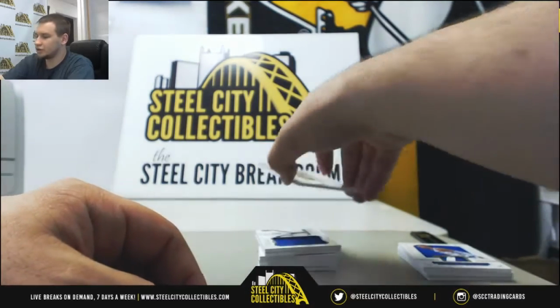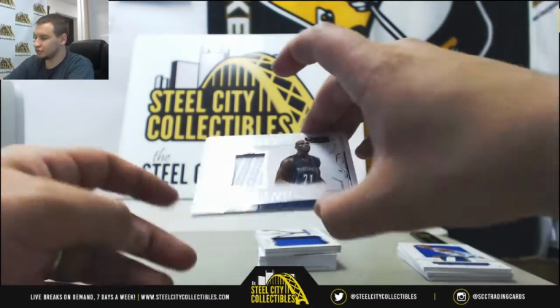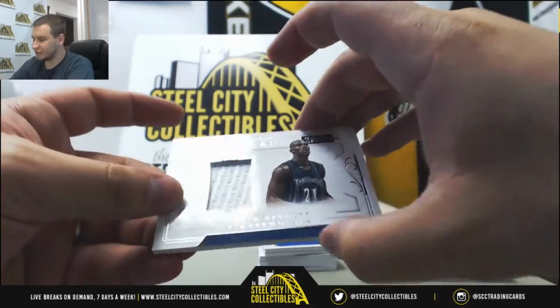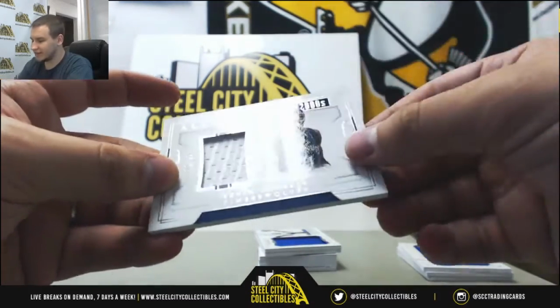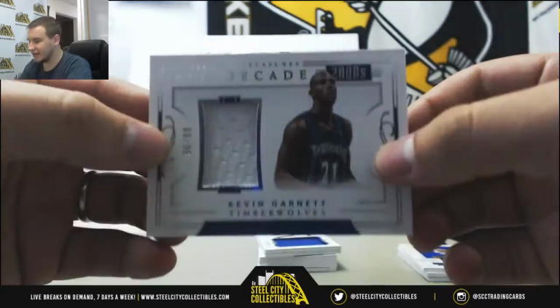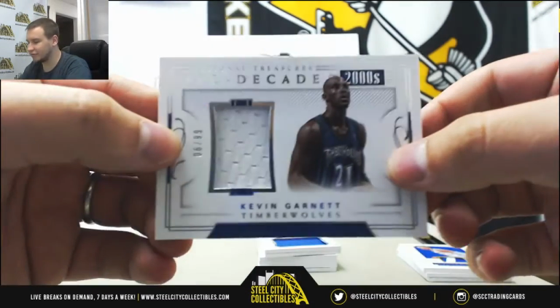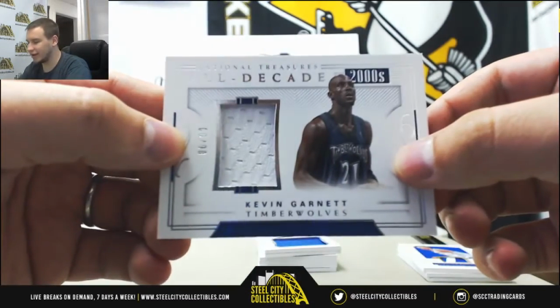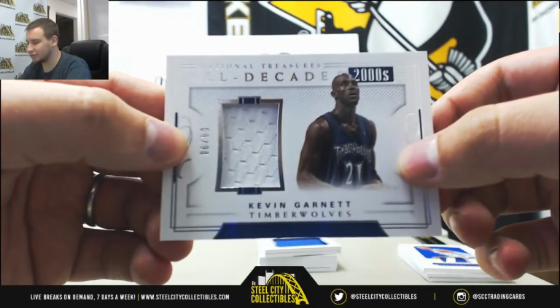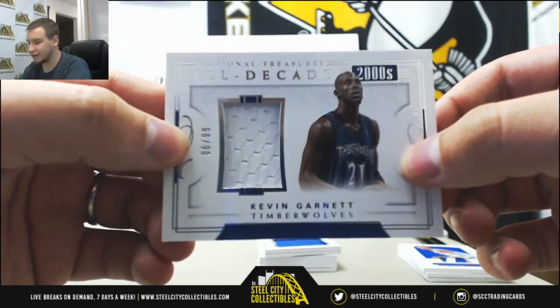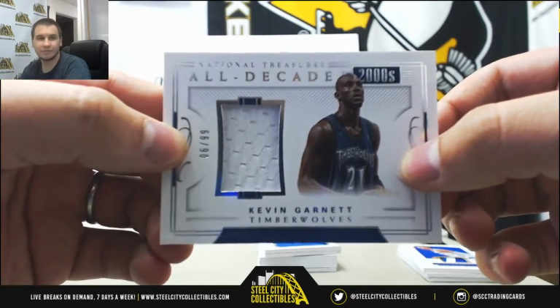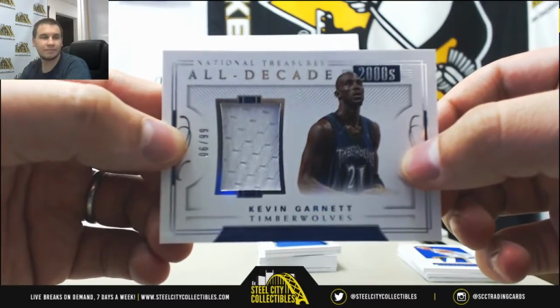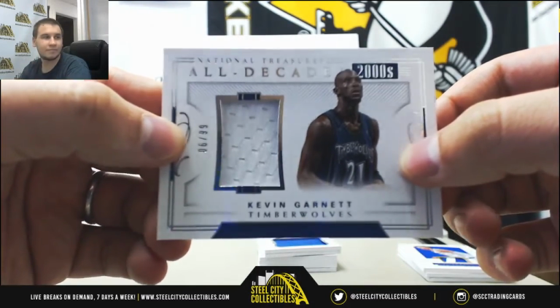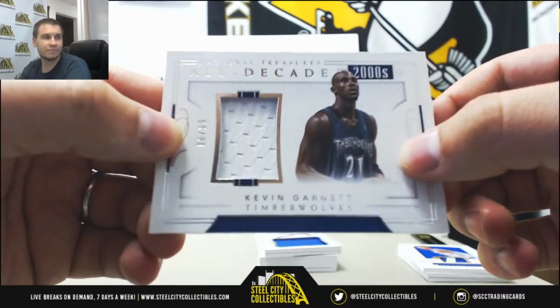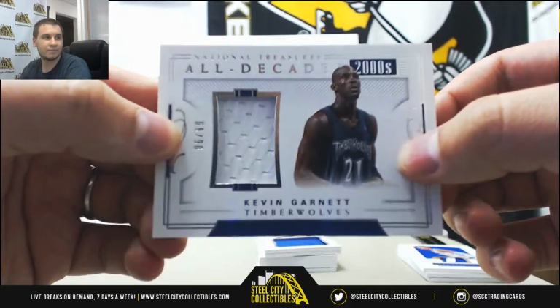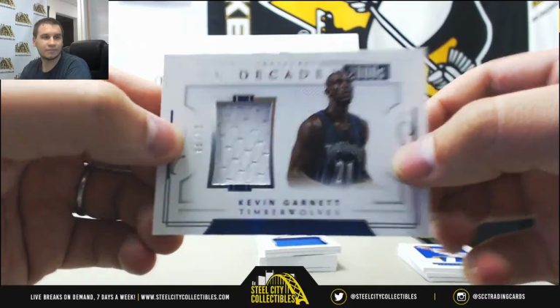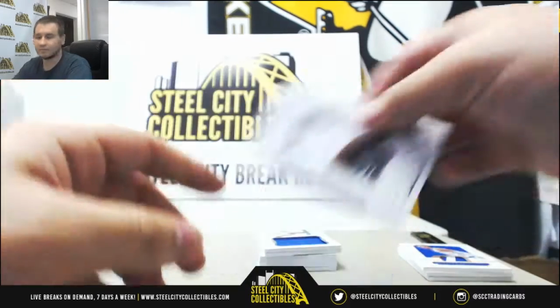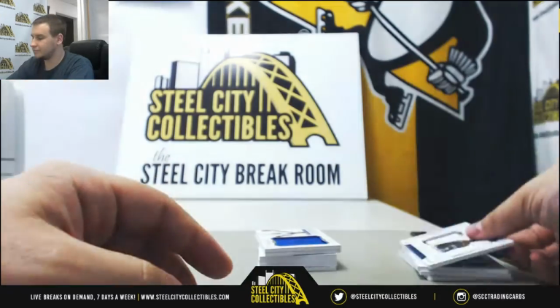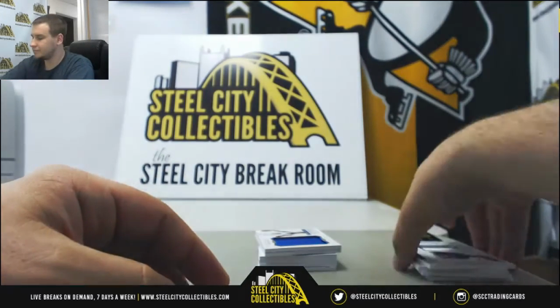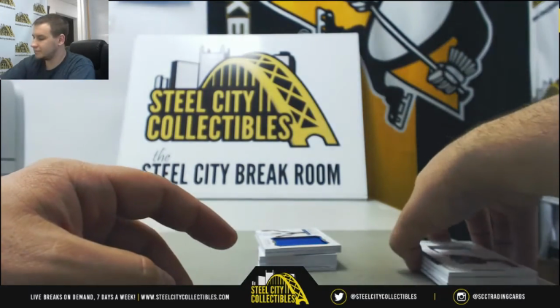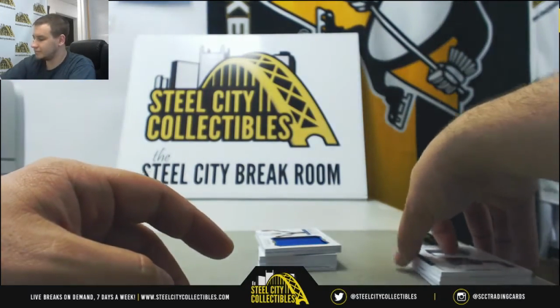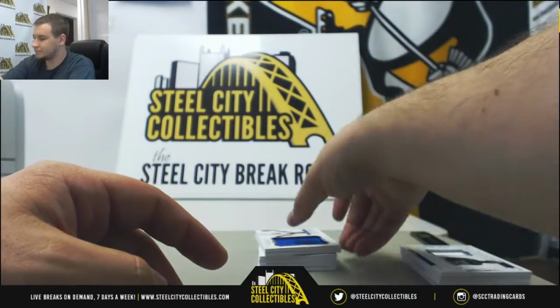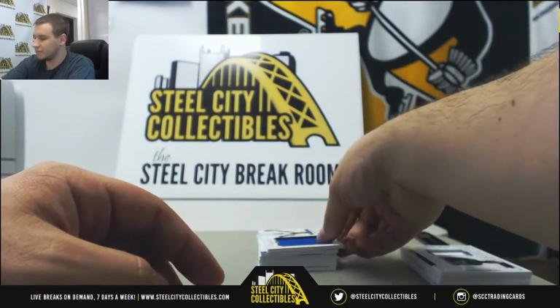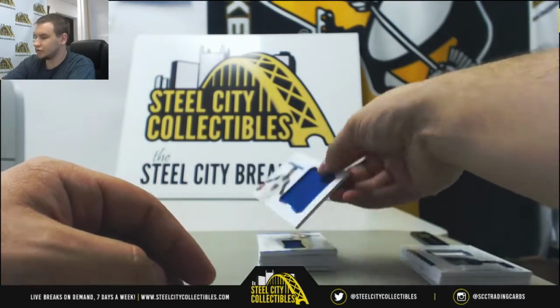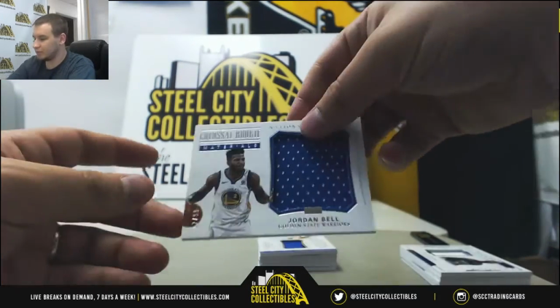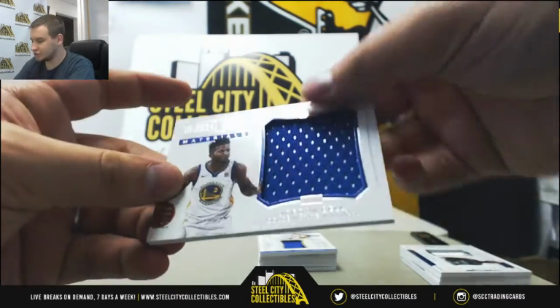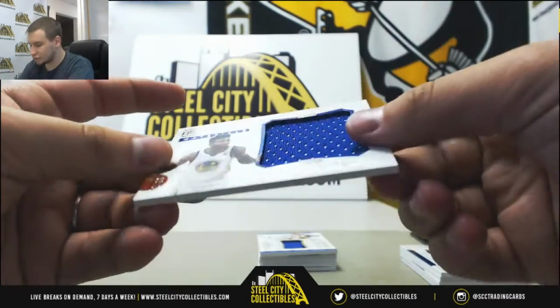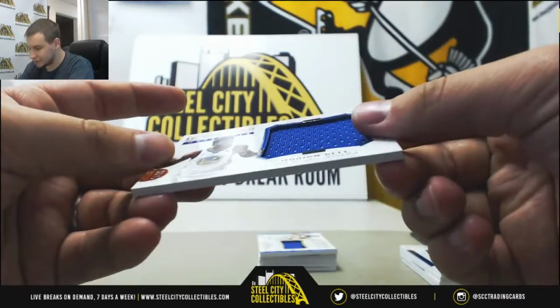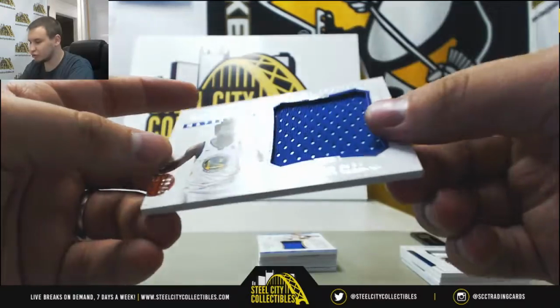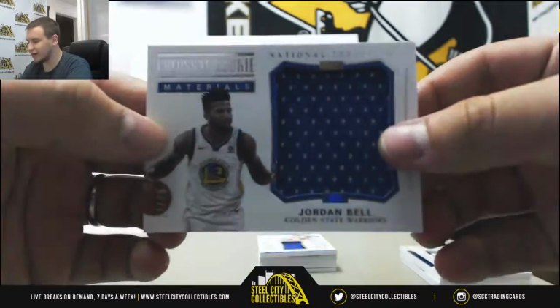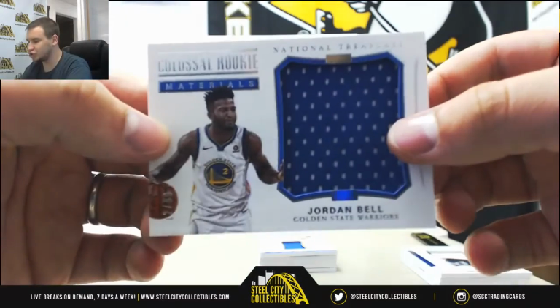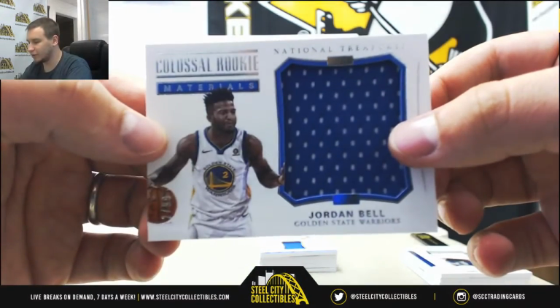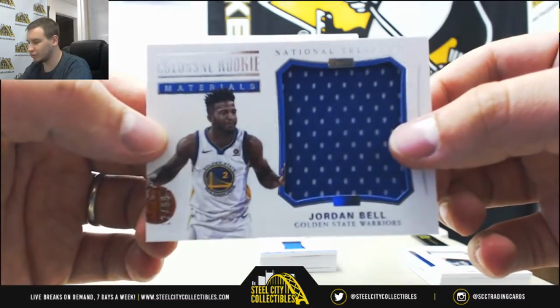Jersey Relic 10-99, Kevin Garnett, all decade. Jumbo Jersey Rookie Materials, 12-99, Jordan Bell for the Warriors.